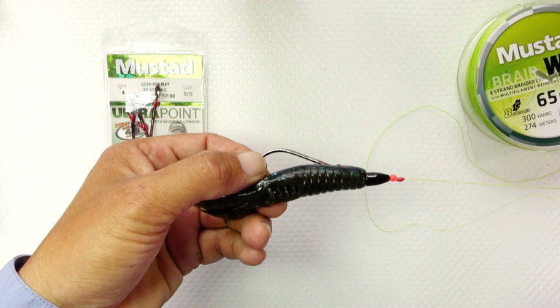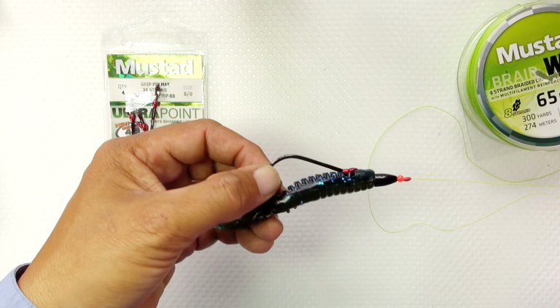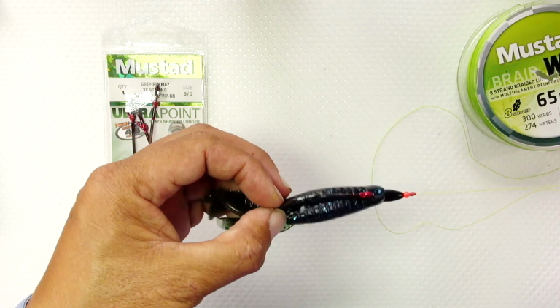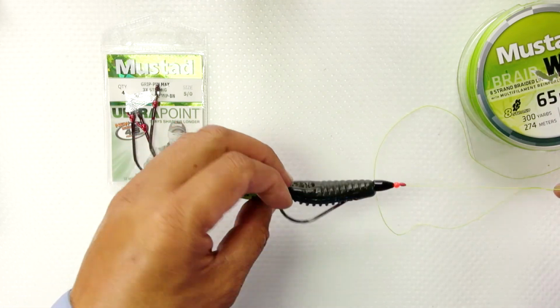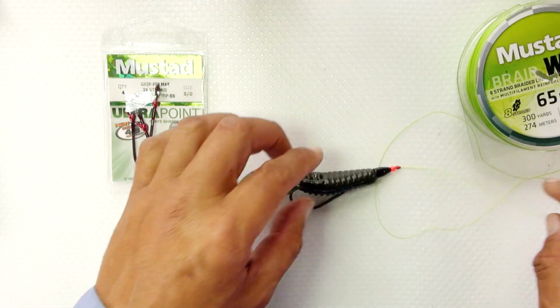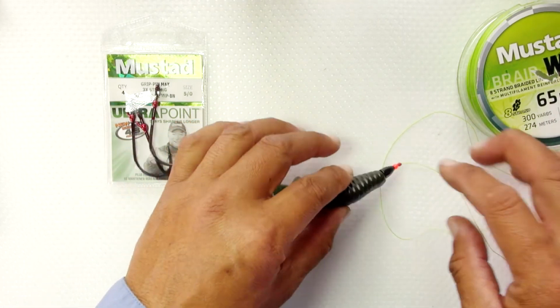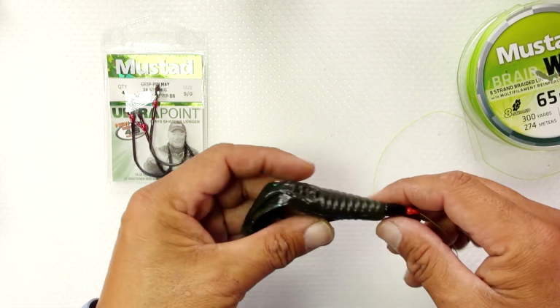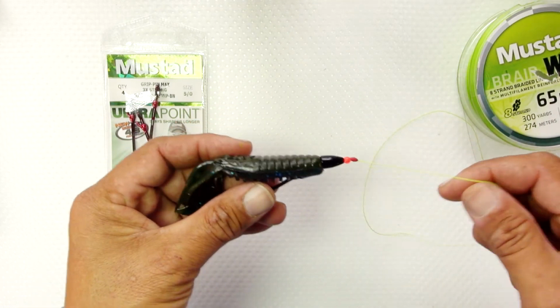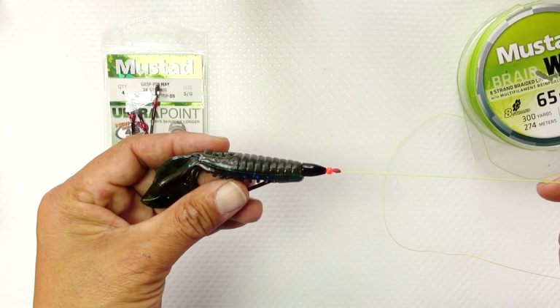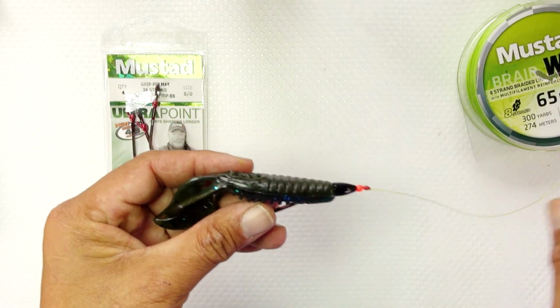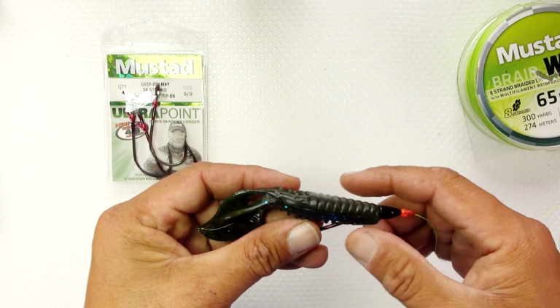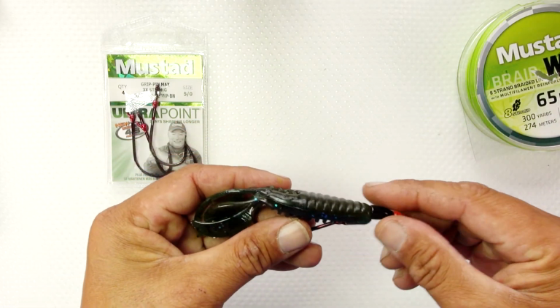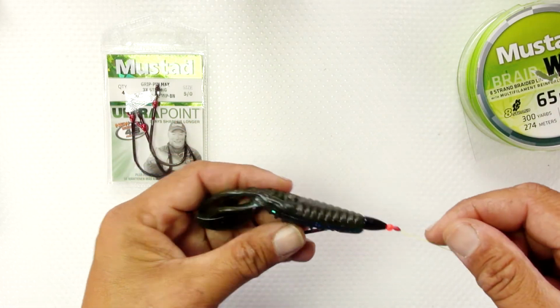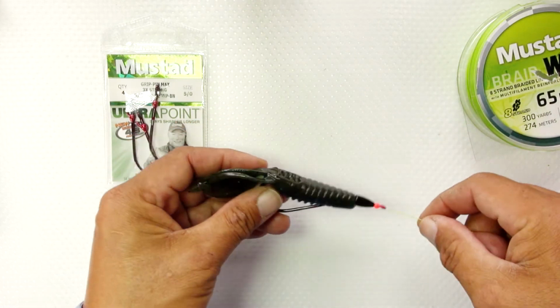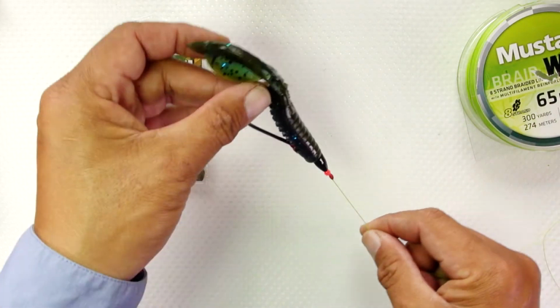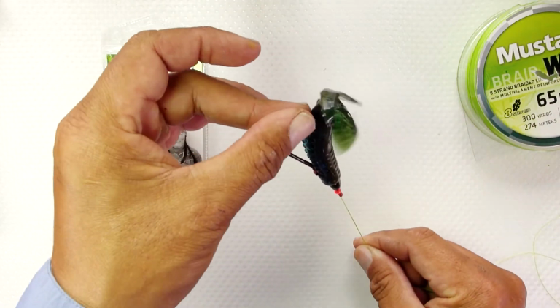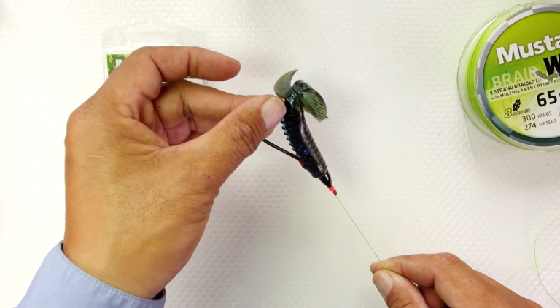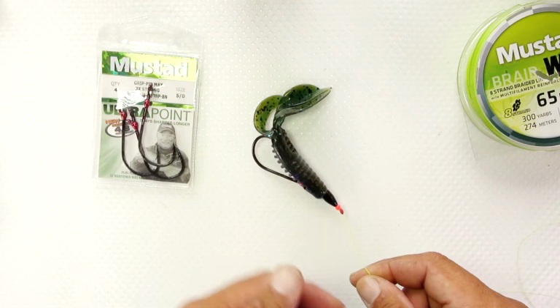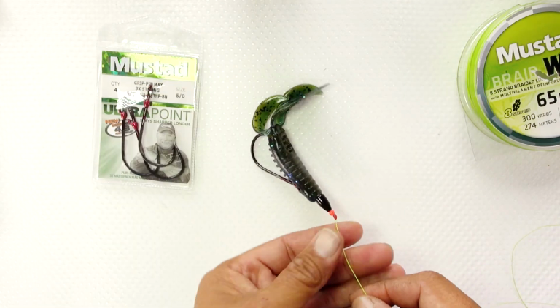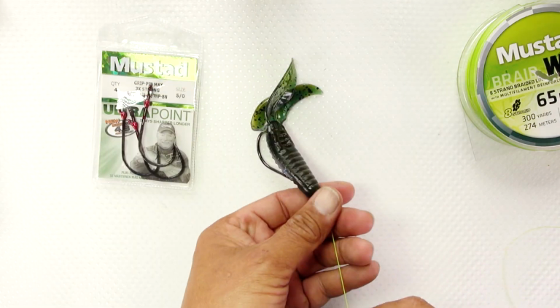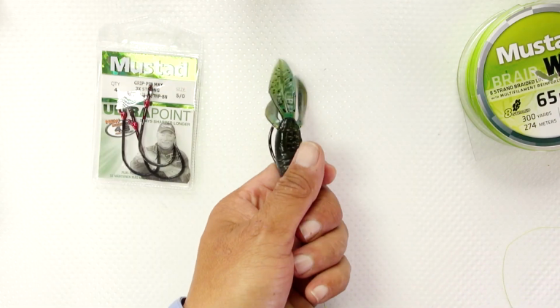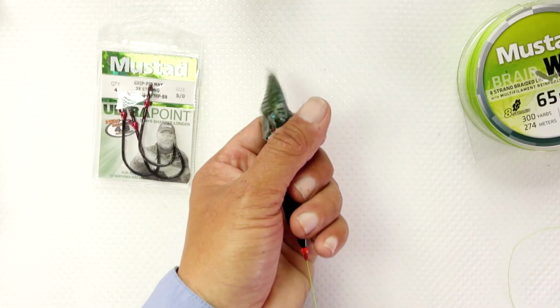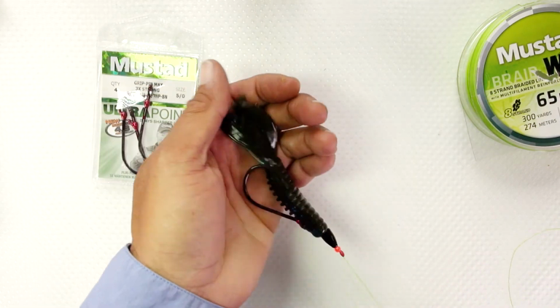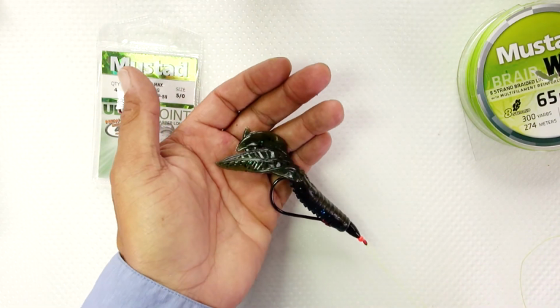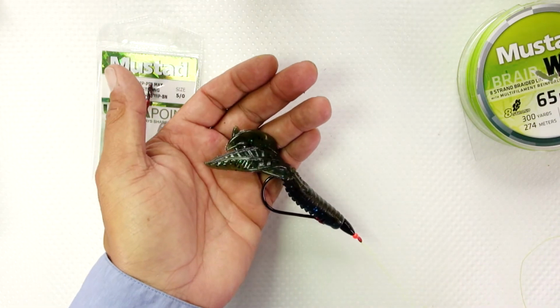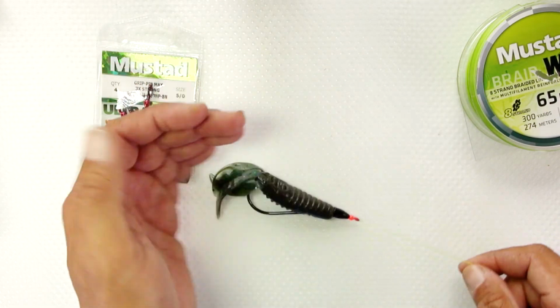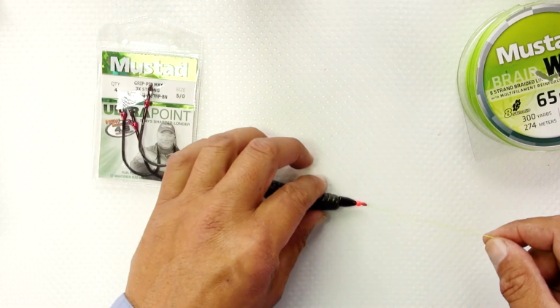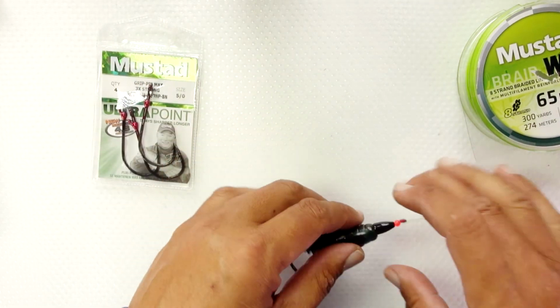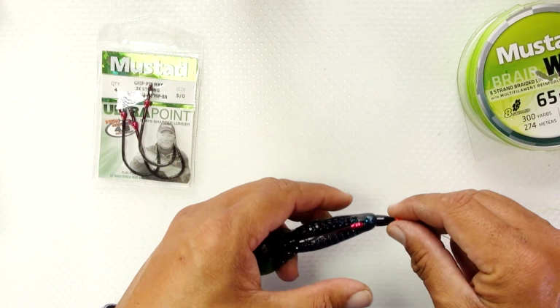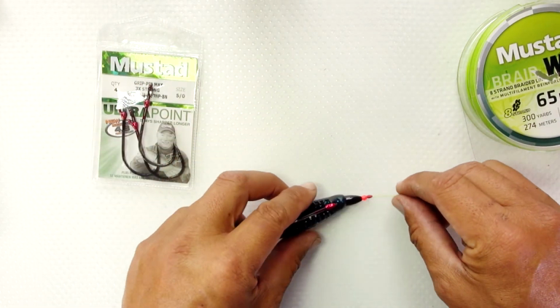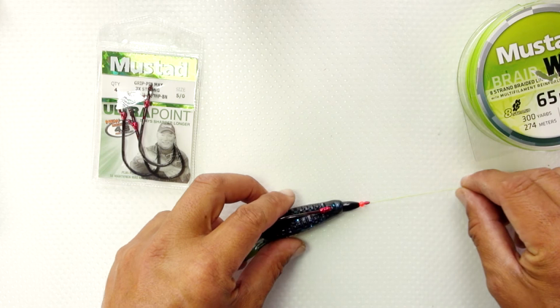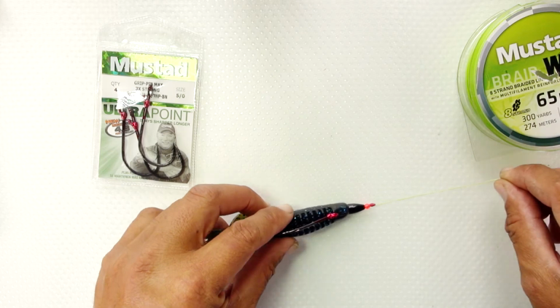I have seen many of the pros use an ounce to an ounce and a half to punch through the mat in Okeechobee. It sounds a little crazy but it definitely works — I've seen some monsters come out of those mats.